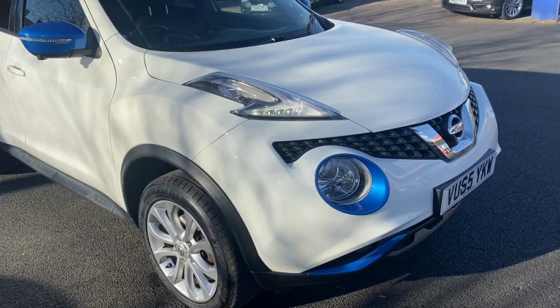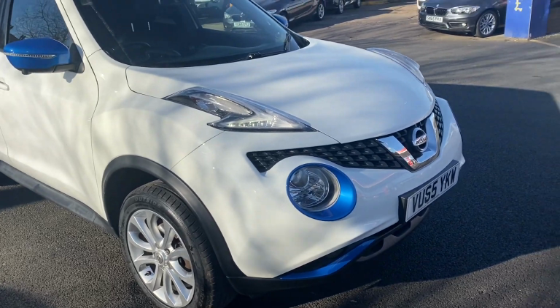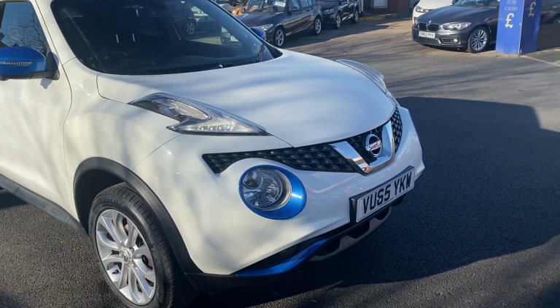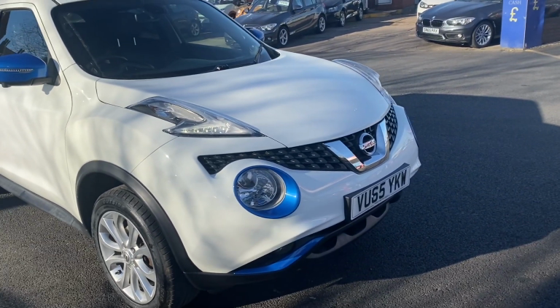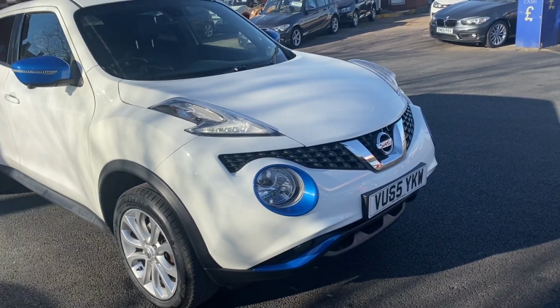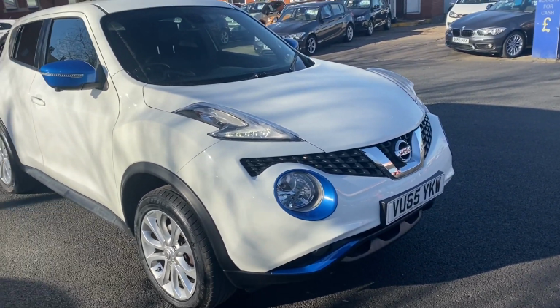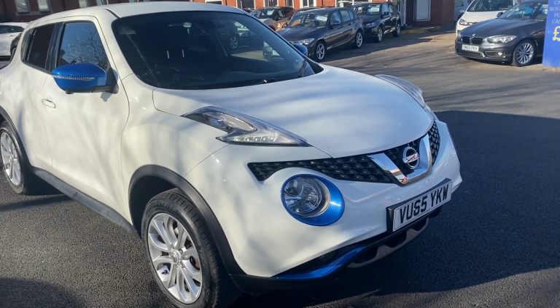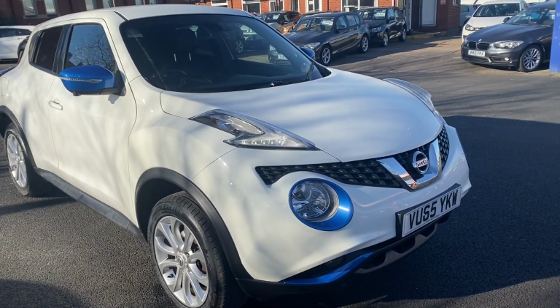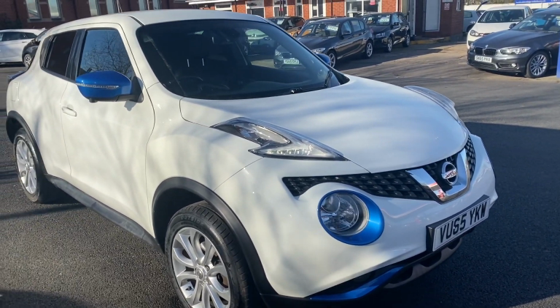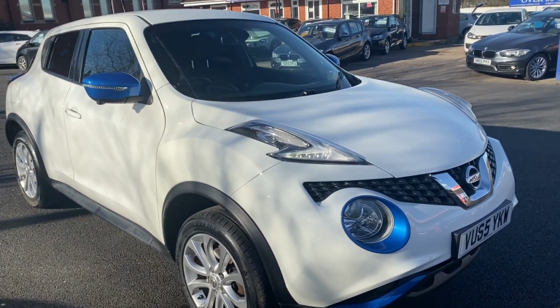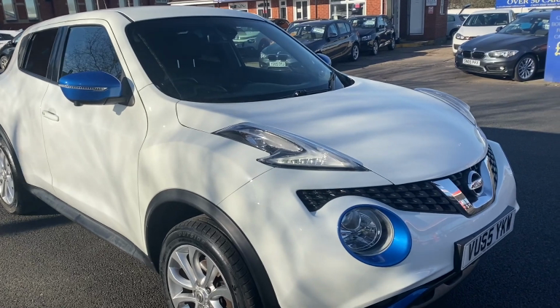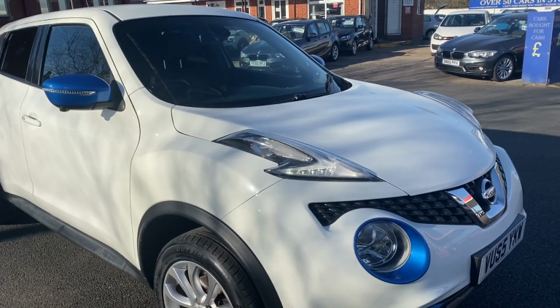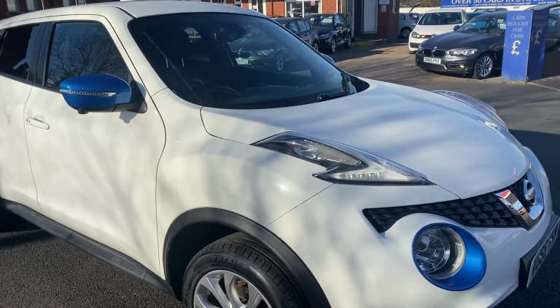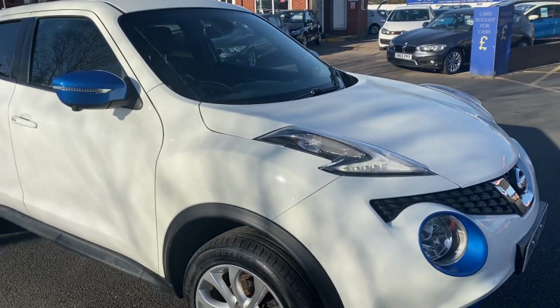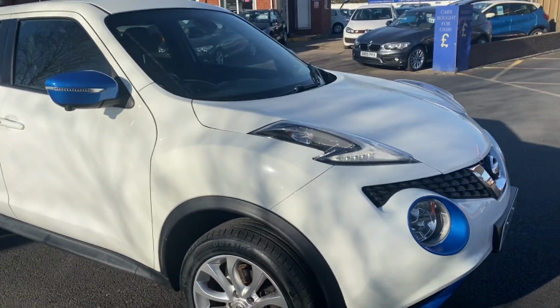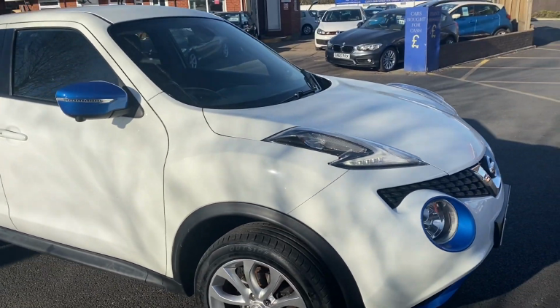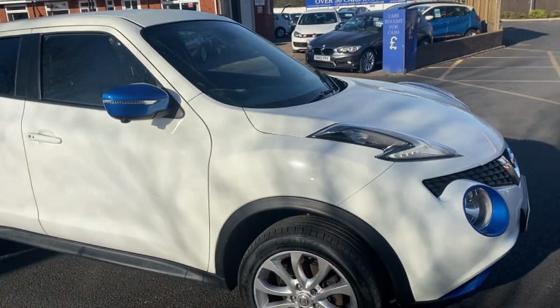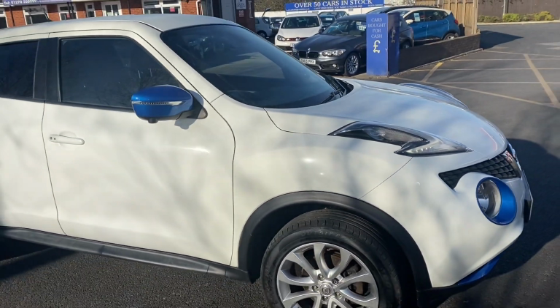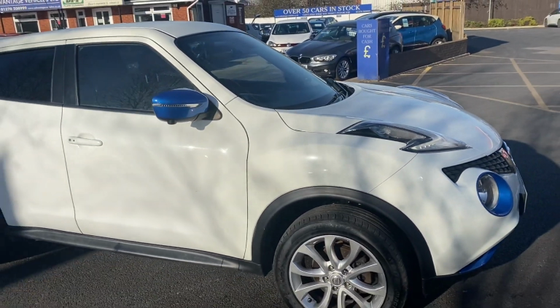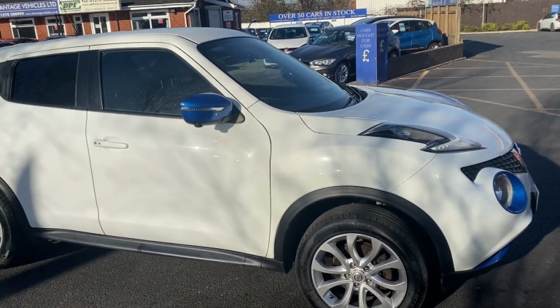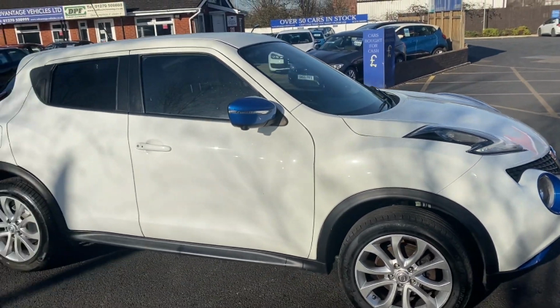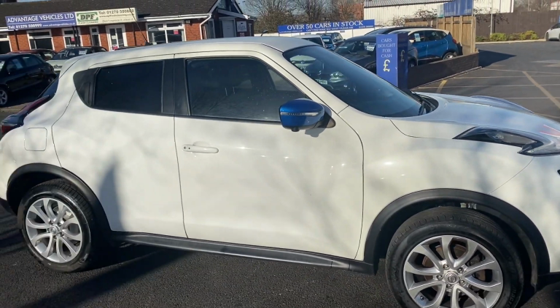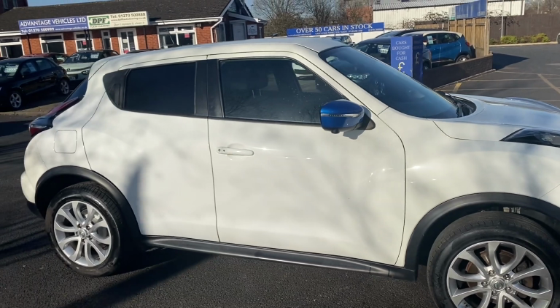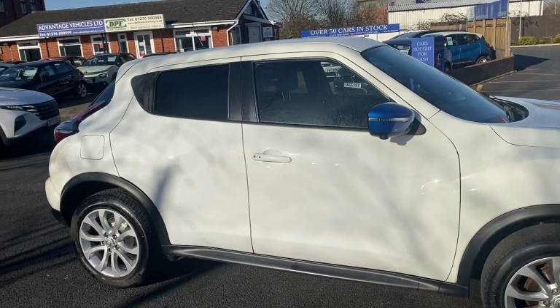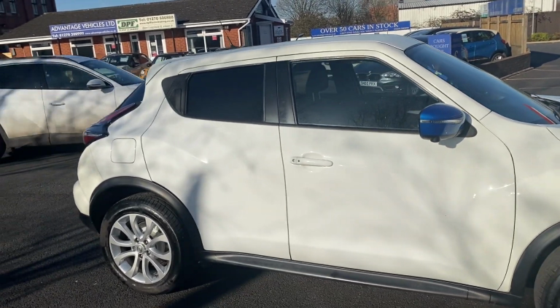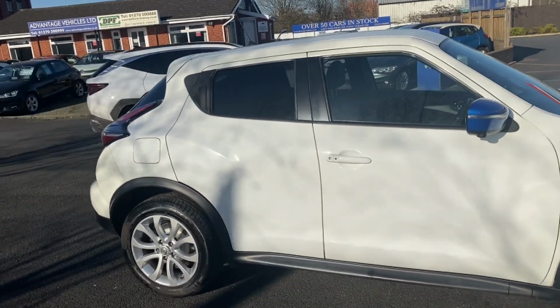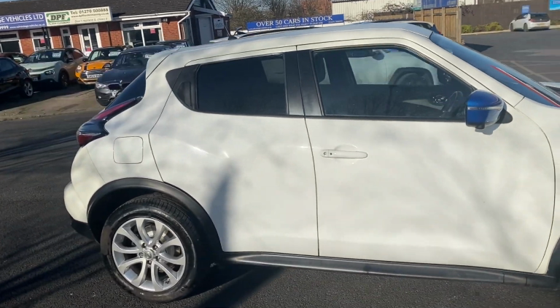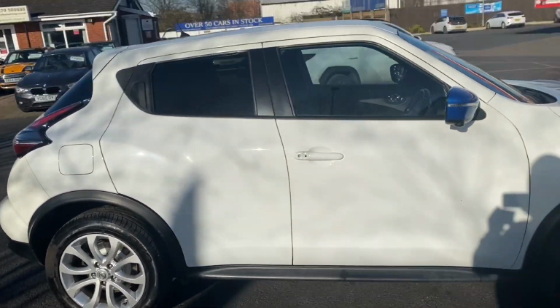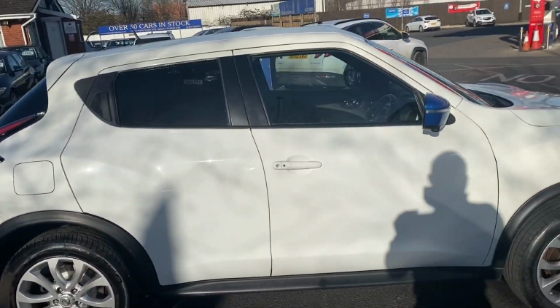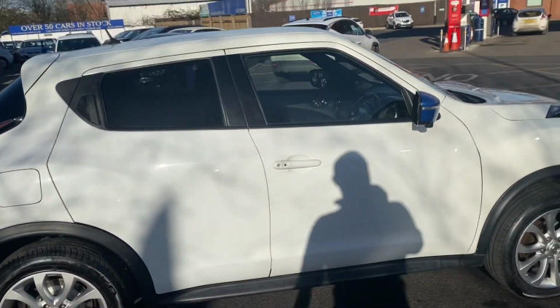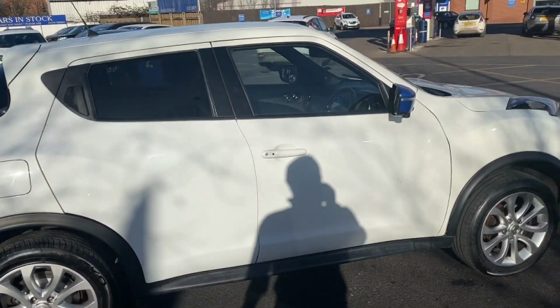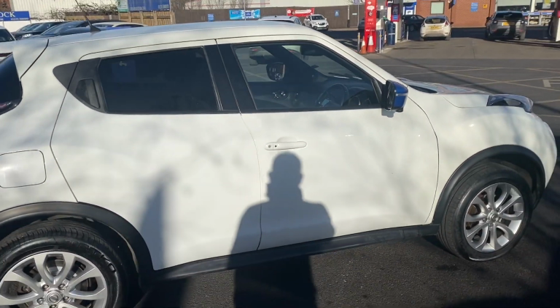Good morning everybody, it's Andy from Advantage Vehicles and Crew. Just going to walk and talk you around this lovely new arrival, a 65-plate Nissan Juke with 55,414 miles on the clock.